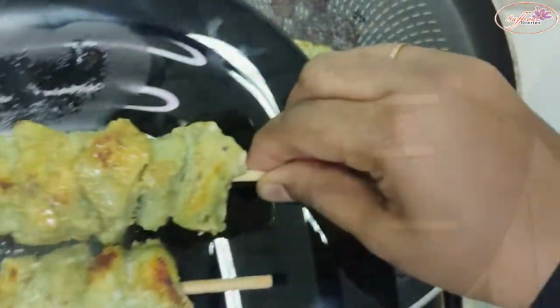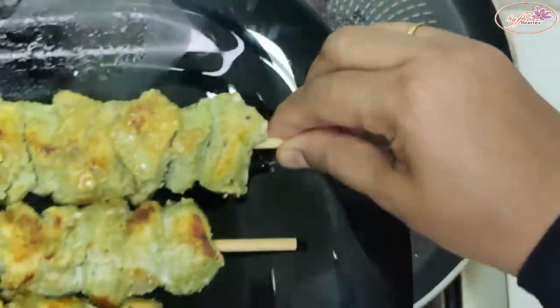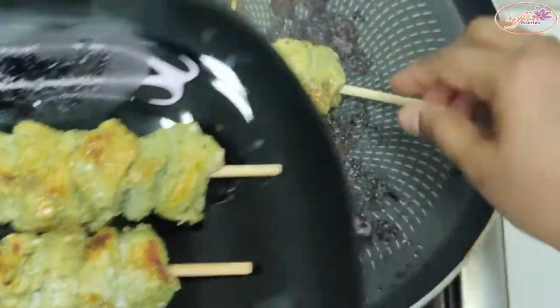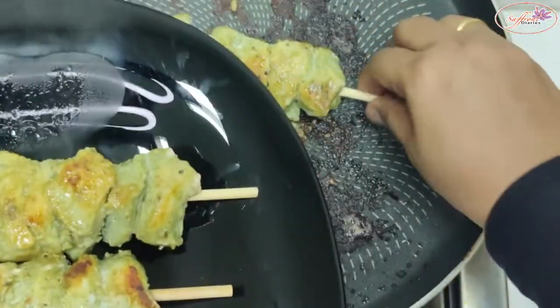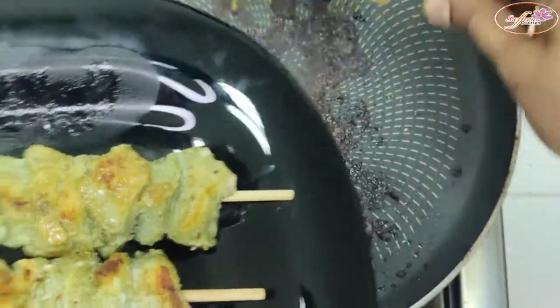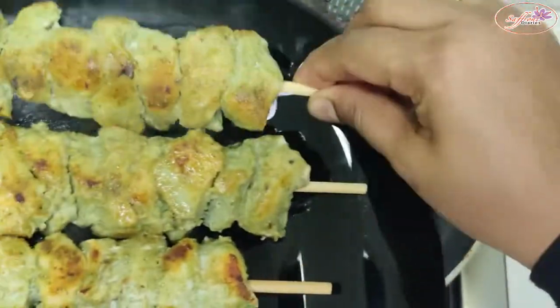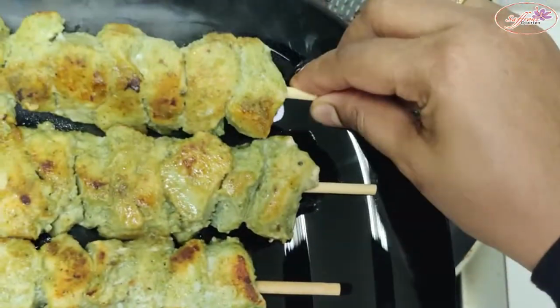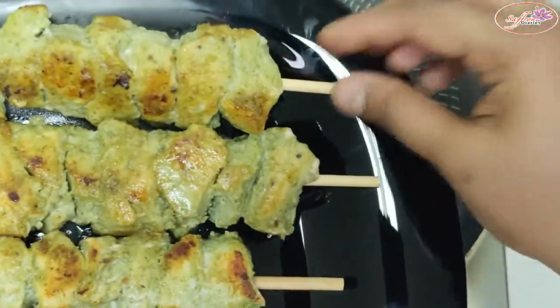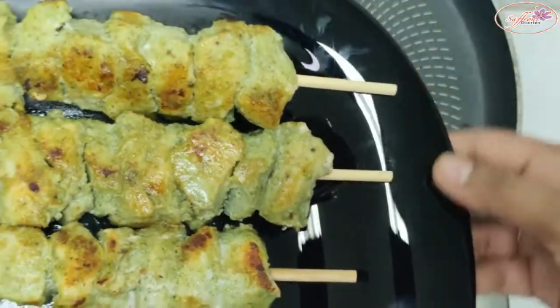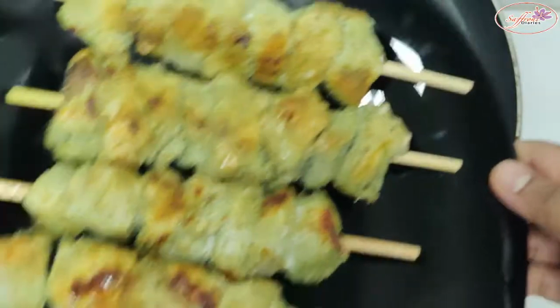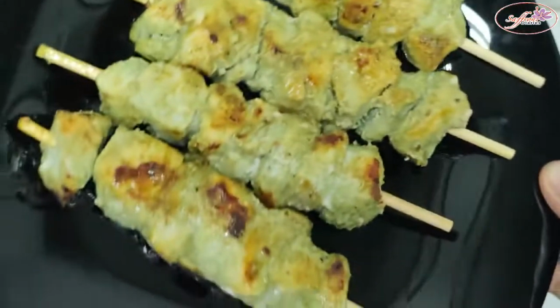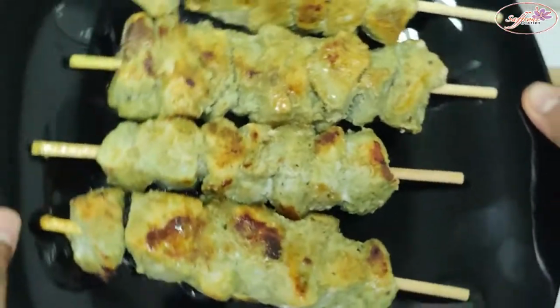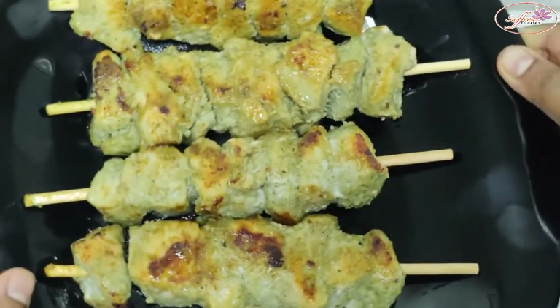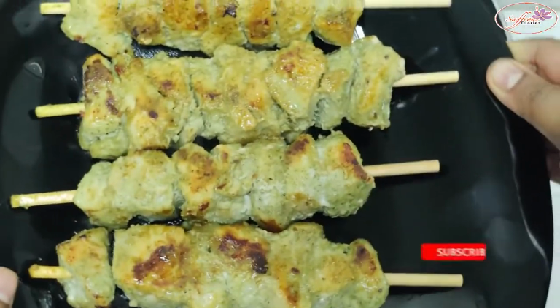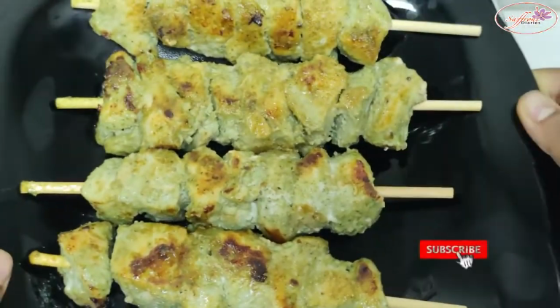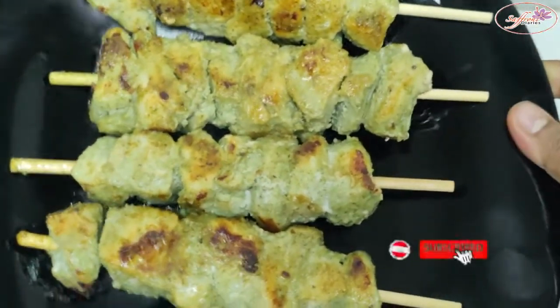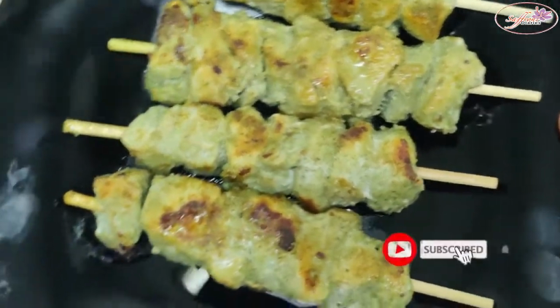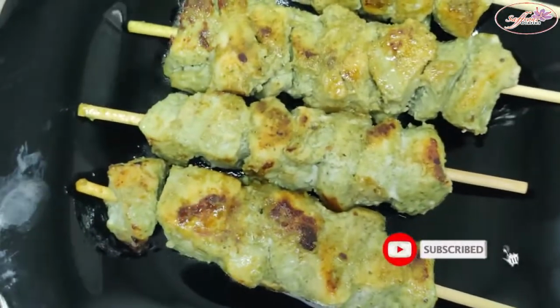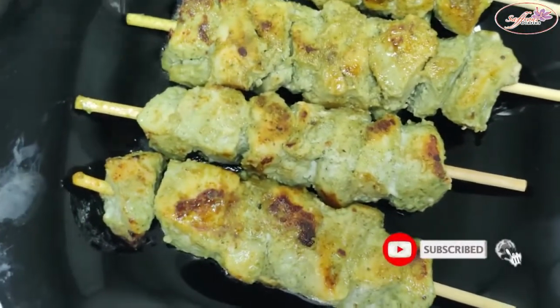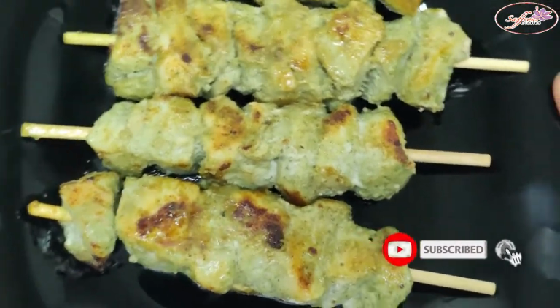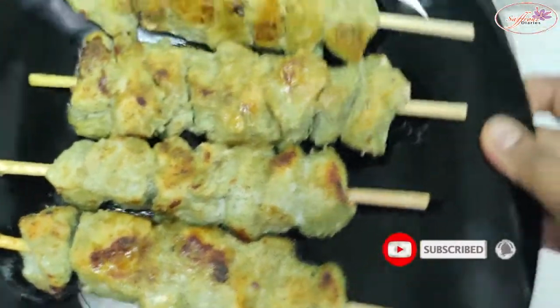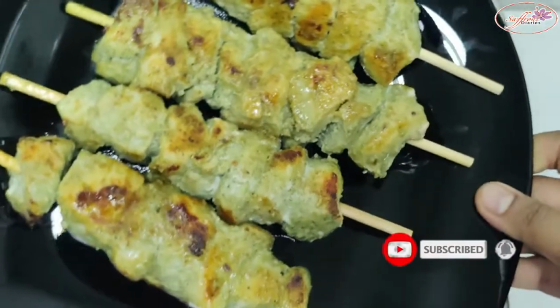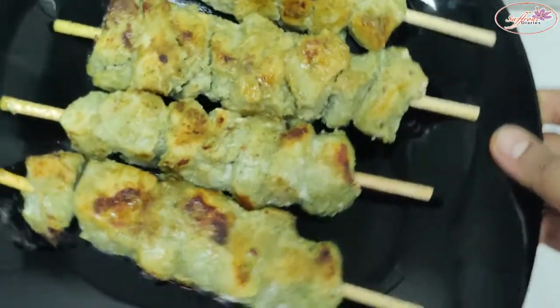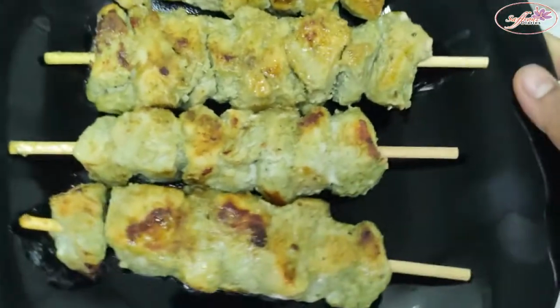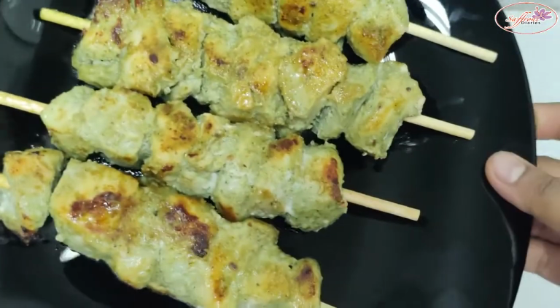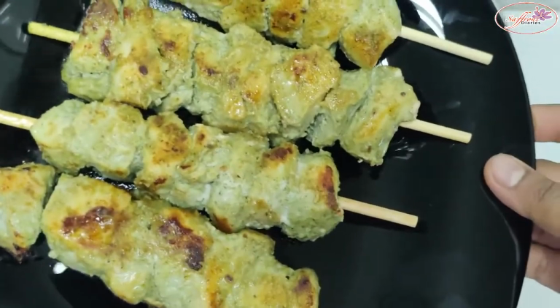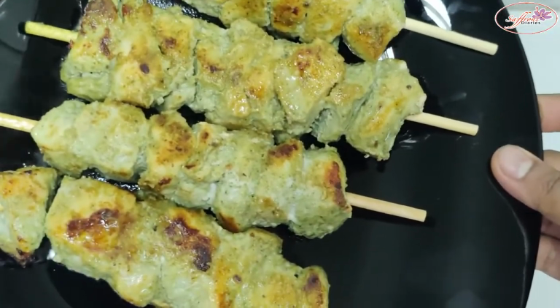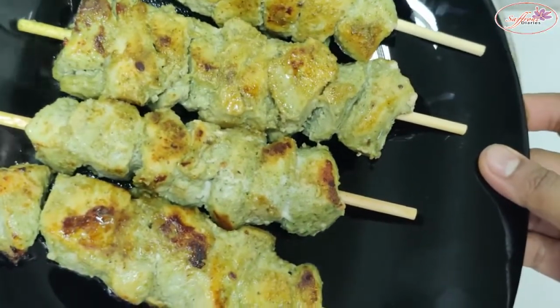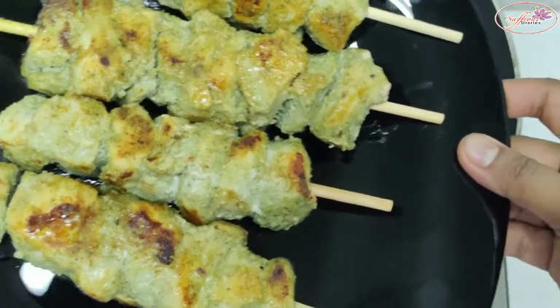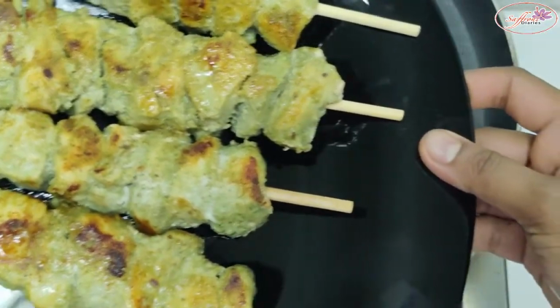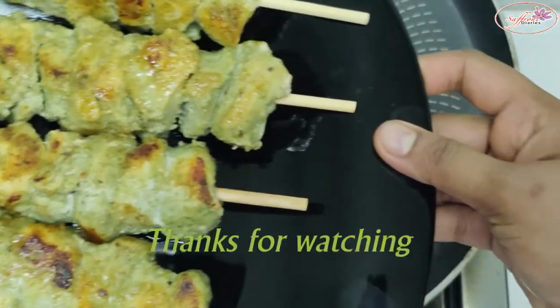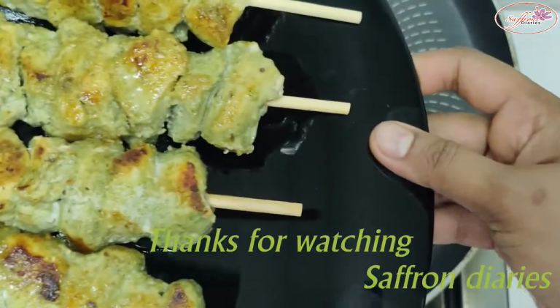I have made a pan and cooked it with a grill. If you try it, please like and support. That is the video. Thank you.